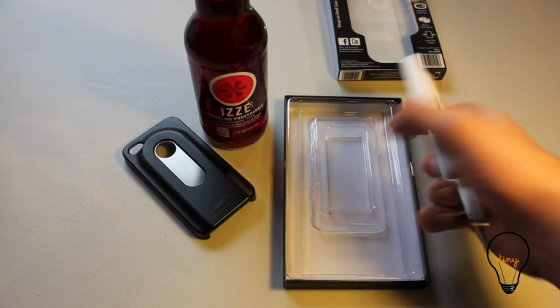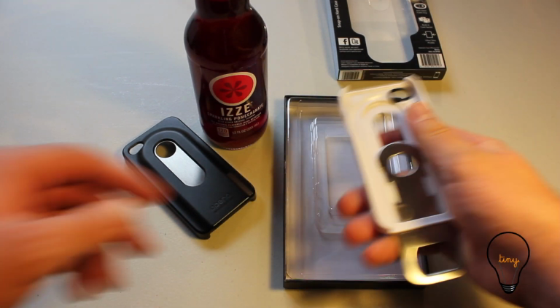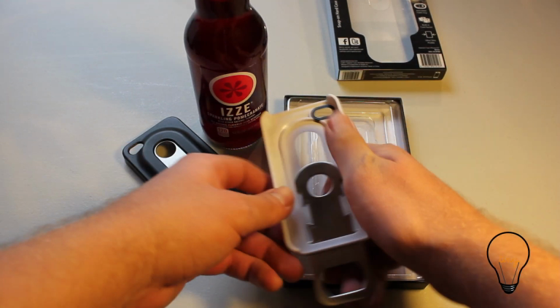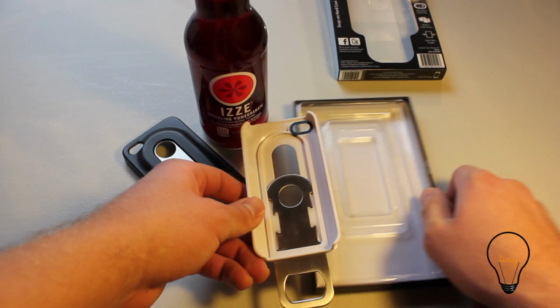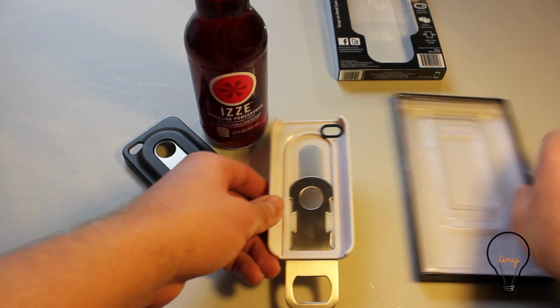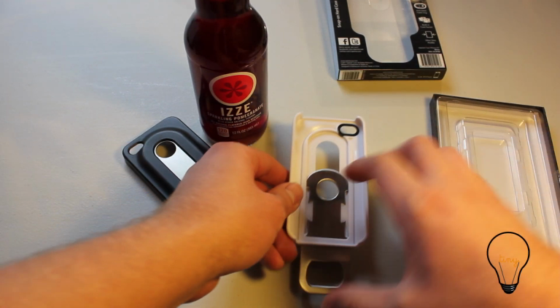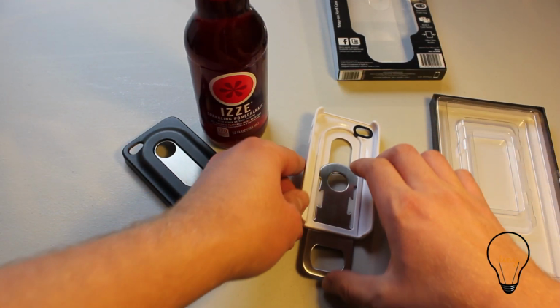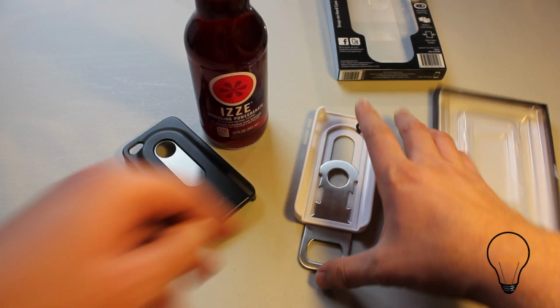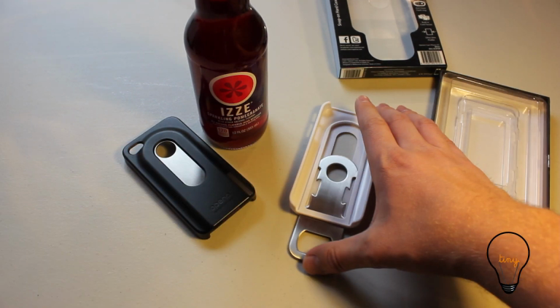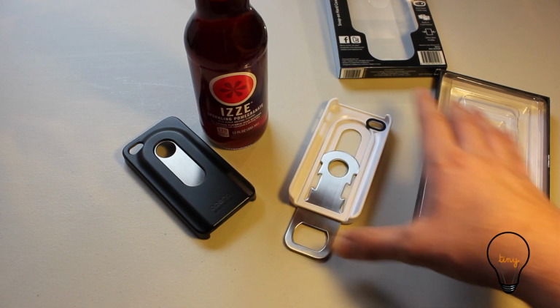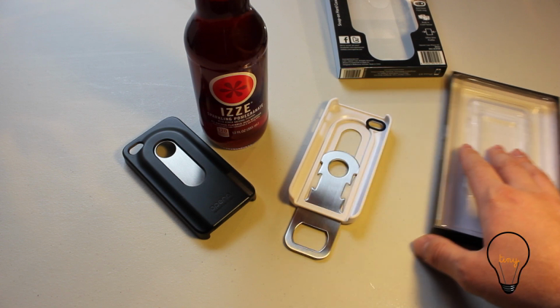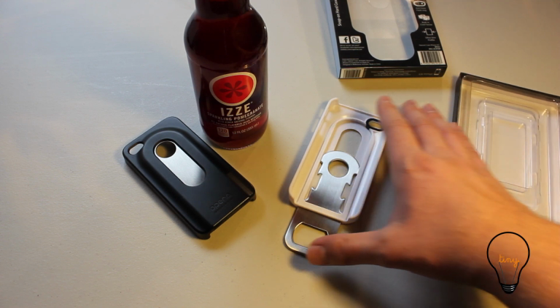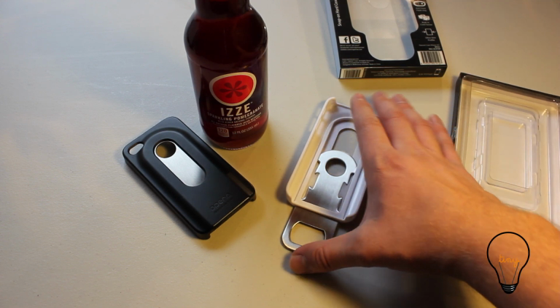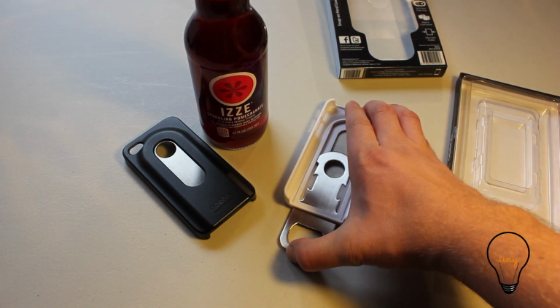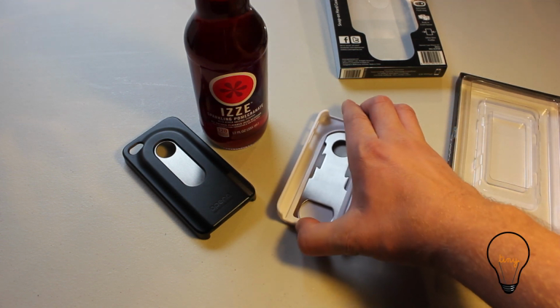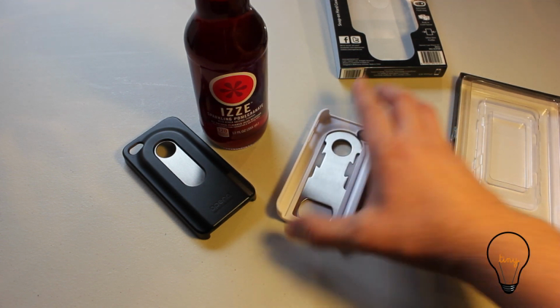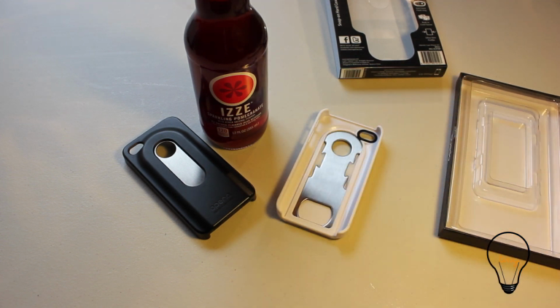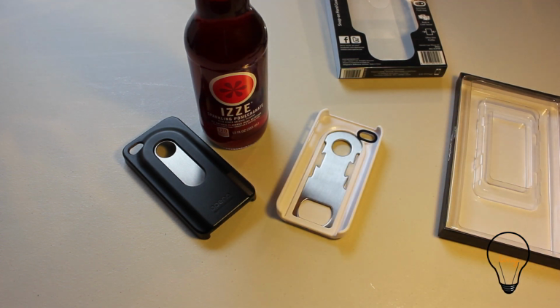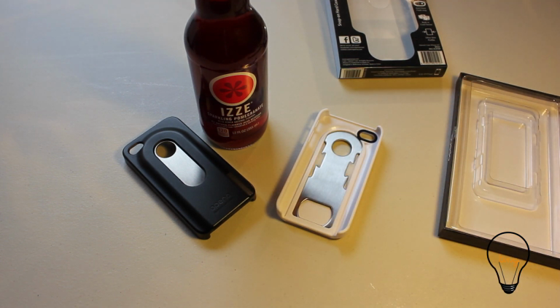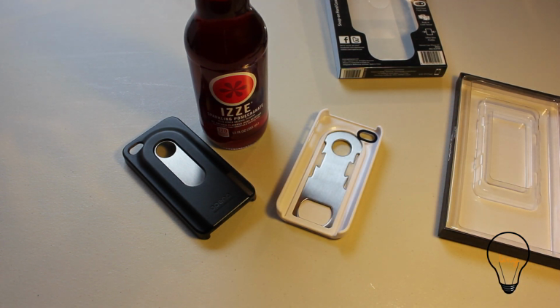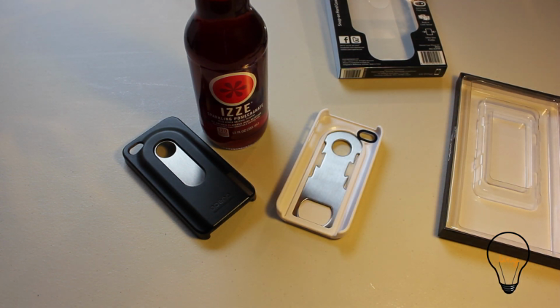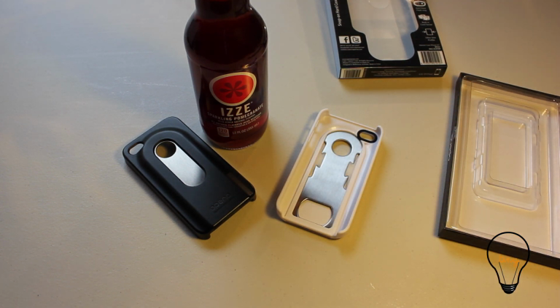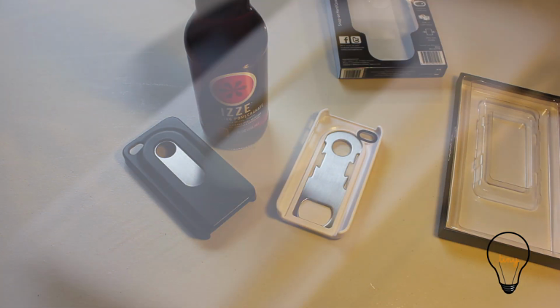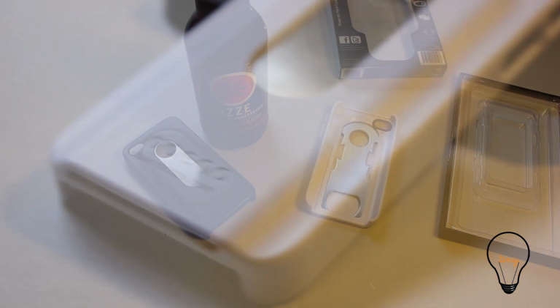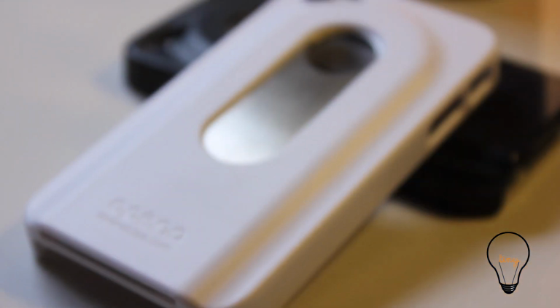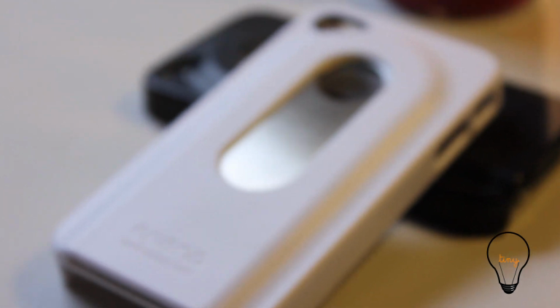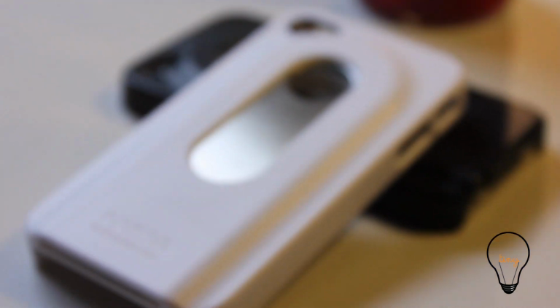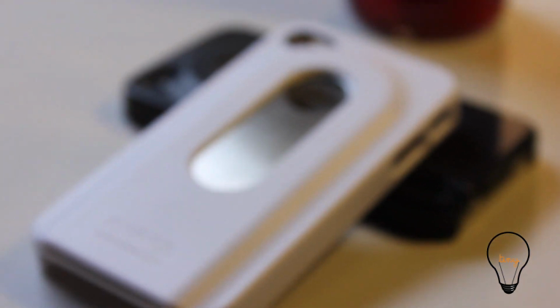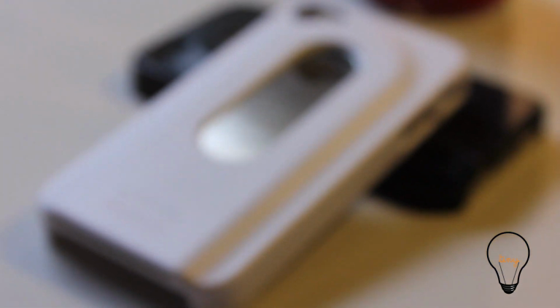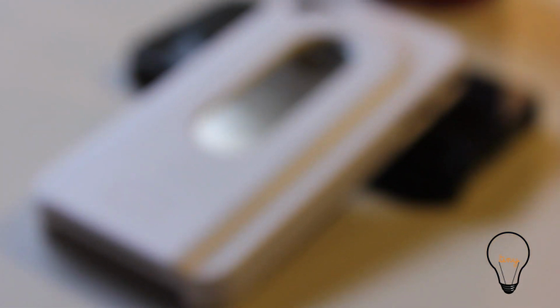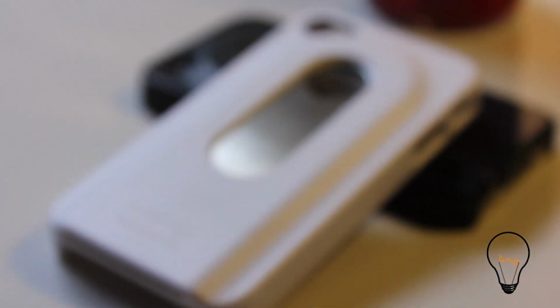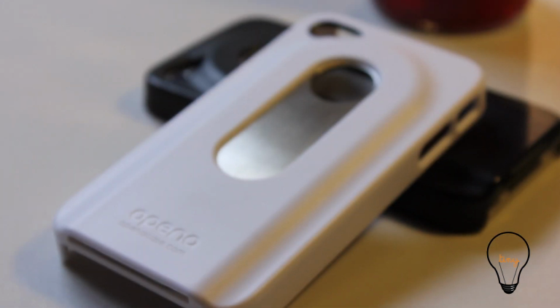These guys are actually based out of Australia, and I ran into them at Macworld this year. As you can see, it comes in two different colors: black and white.